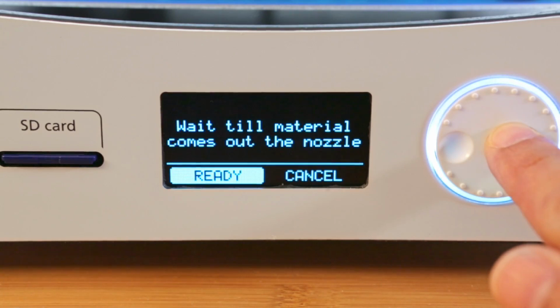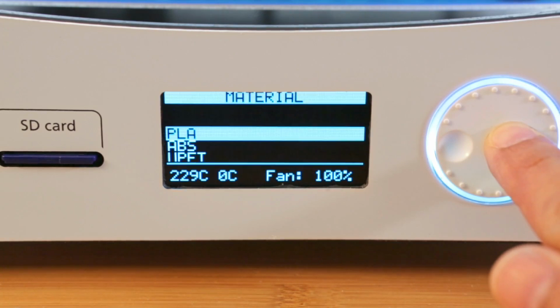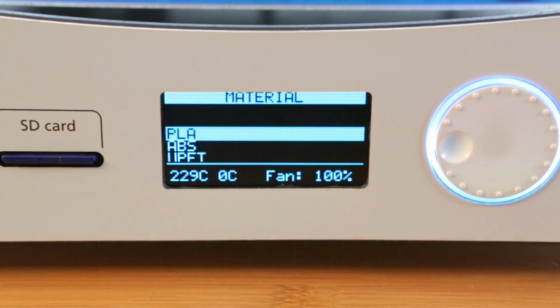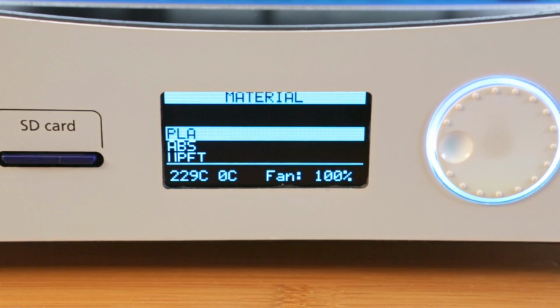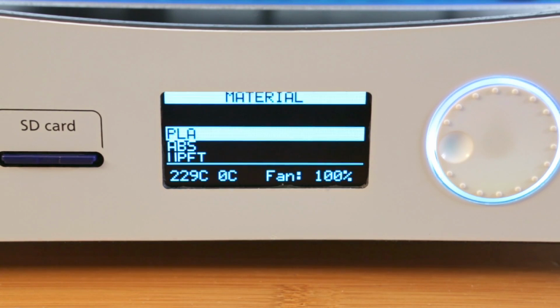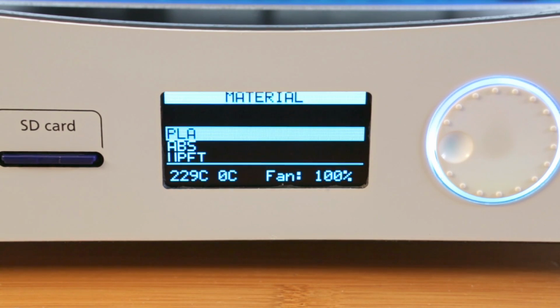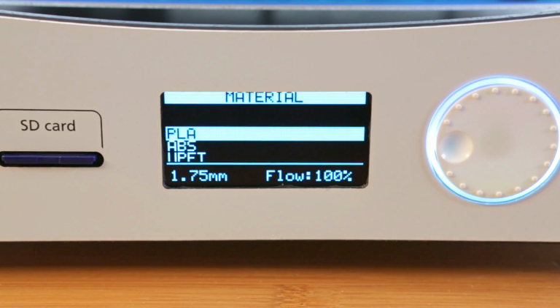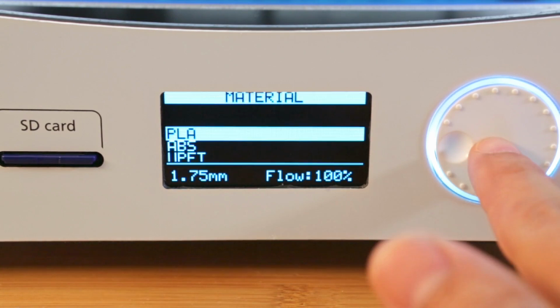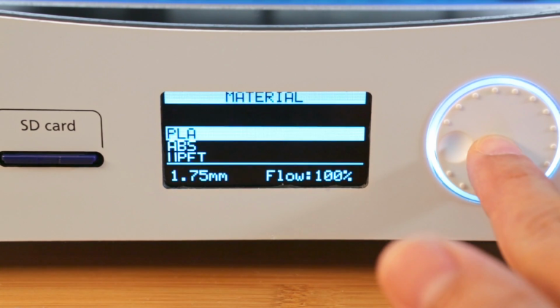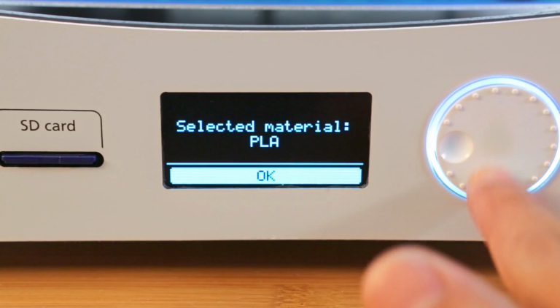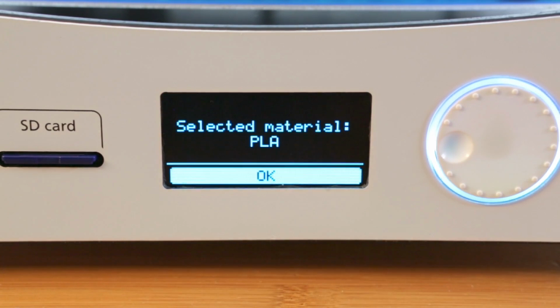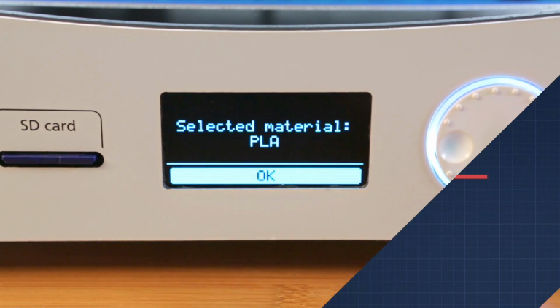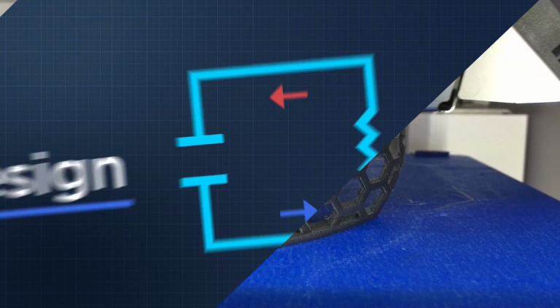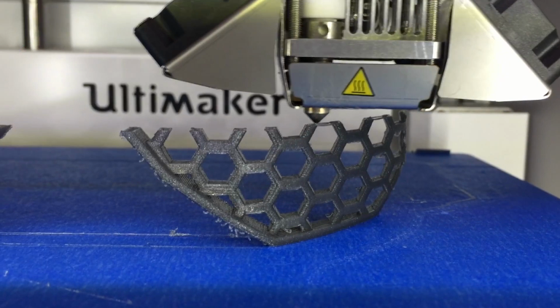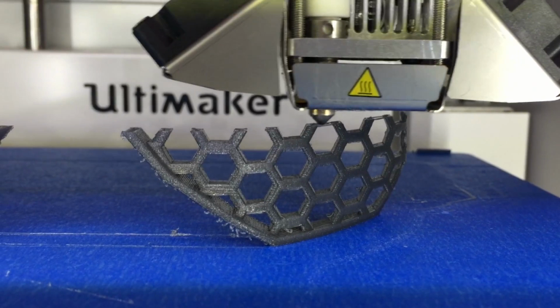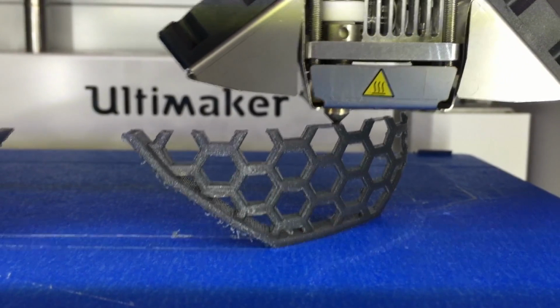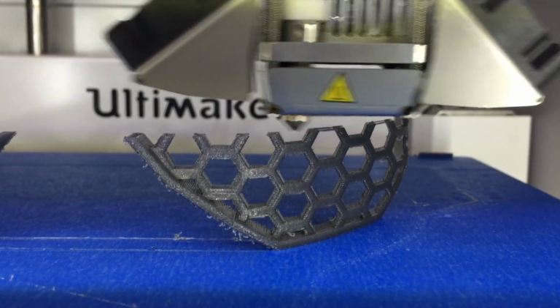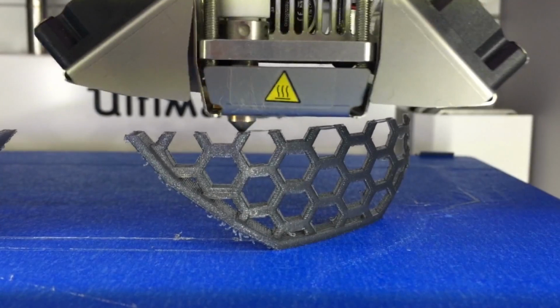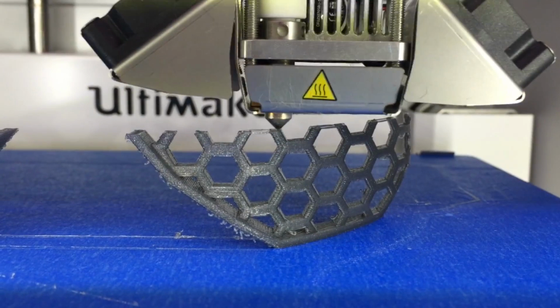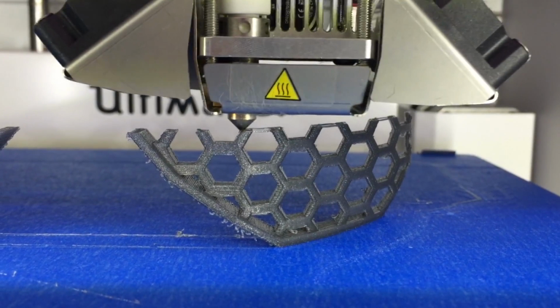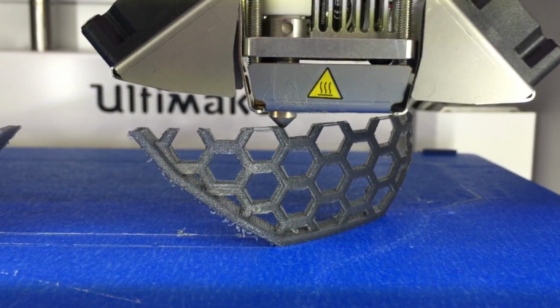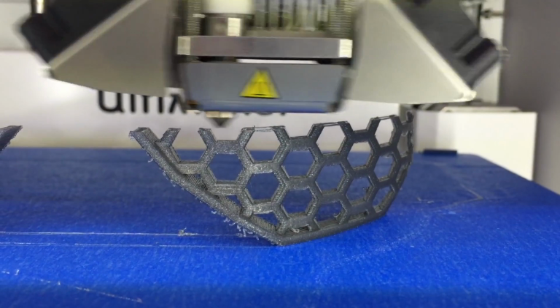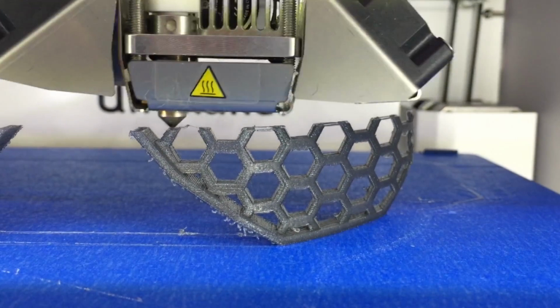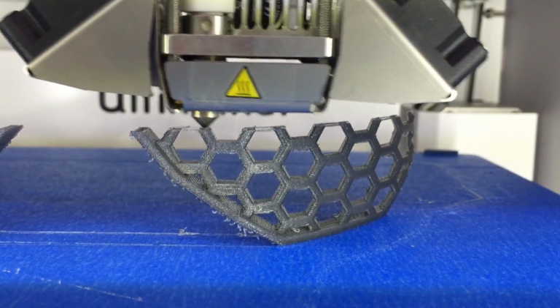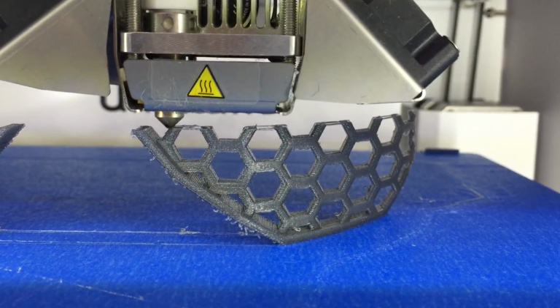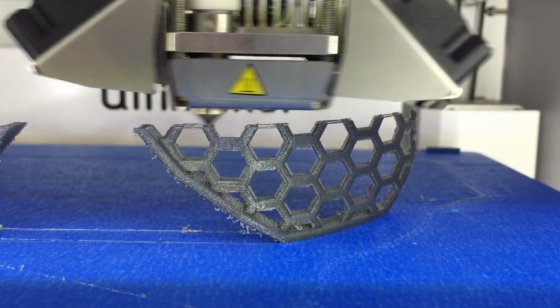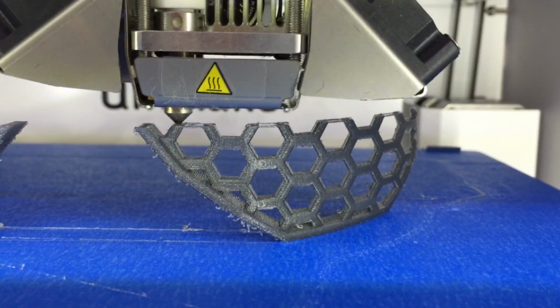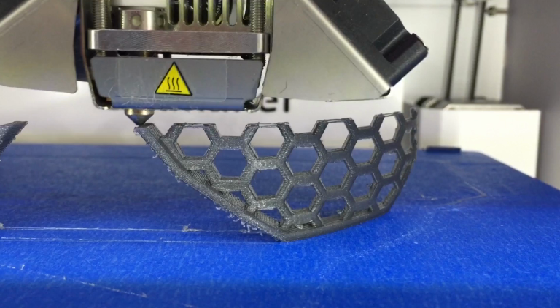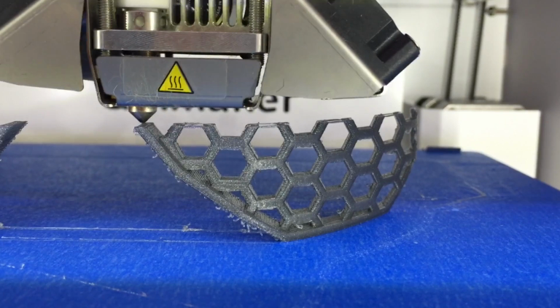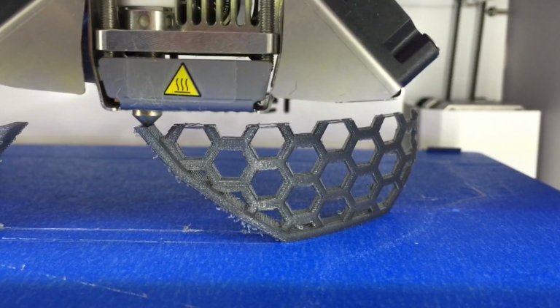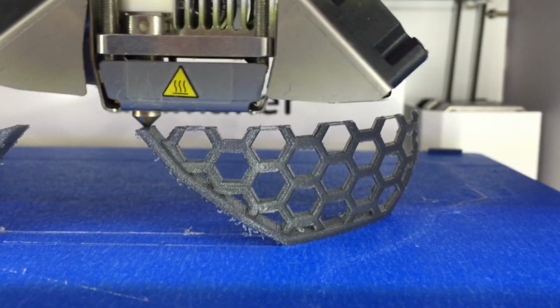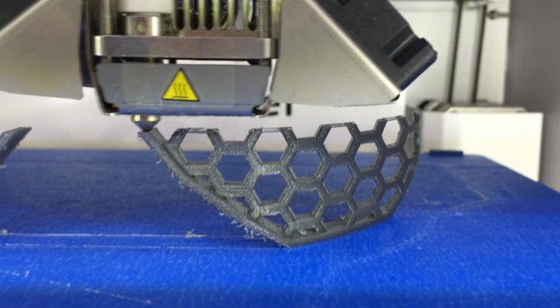When you're ready, select the material that you've inserted — either PLA, ABS, or something else. Now you can start printing; it's really that easy. Depending on your slicing software, you may also want to dial down the filament diameter in your printer profile.